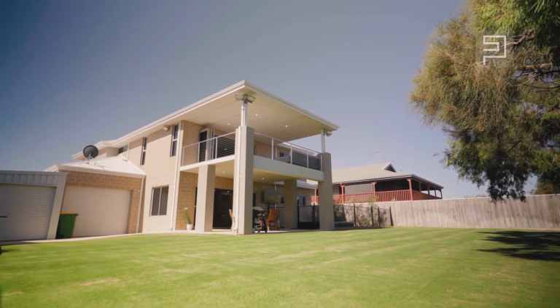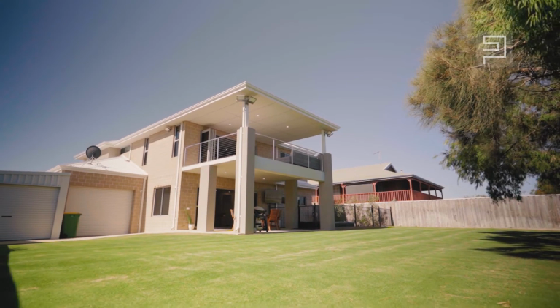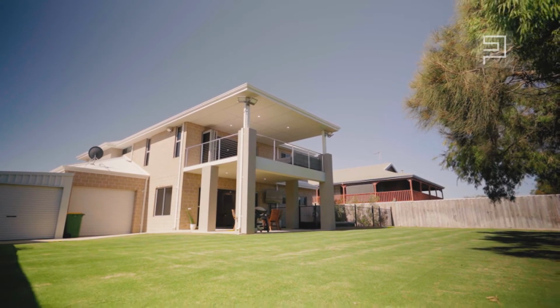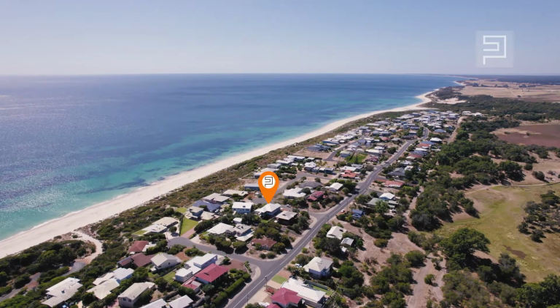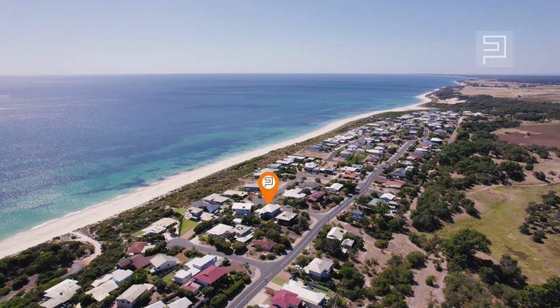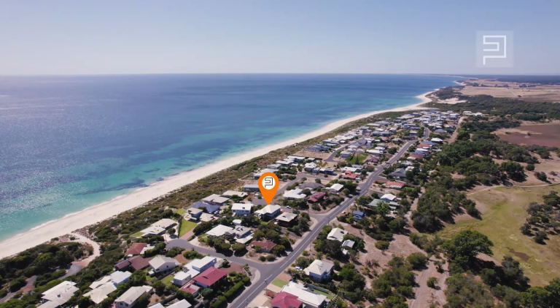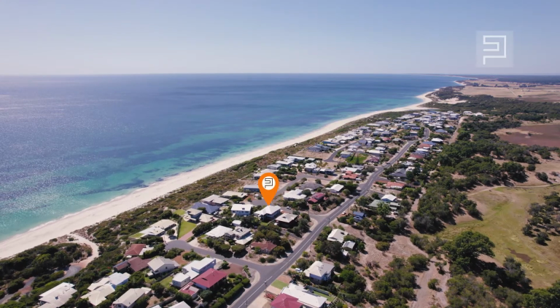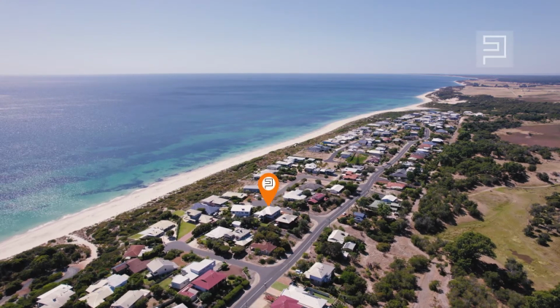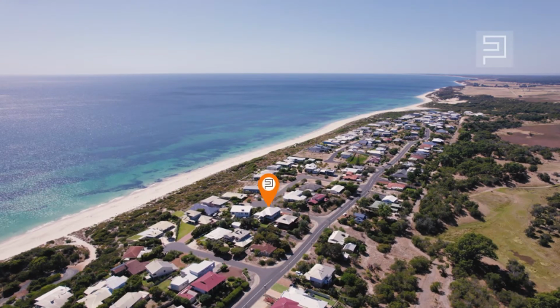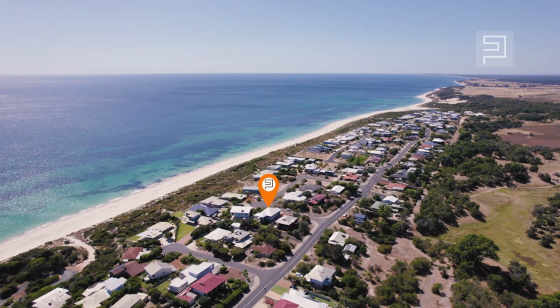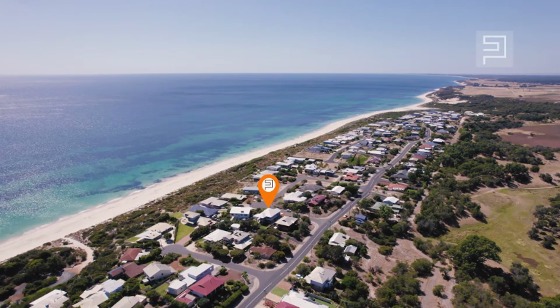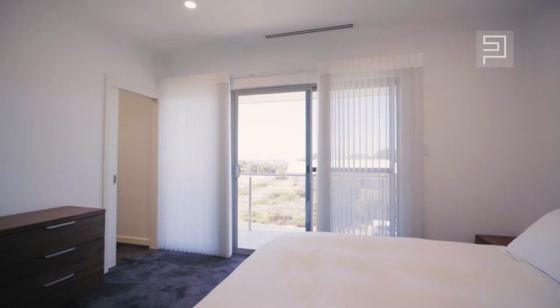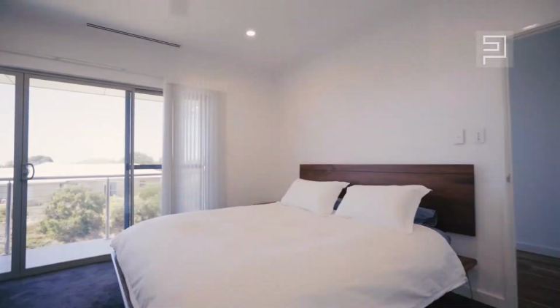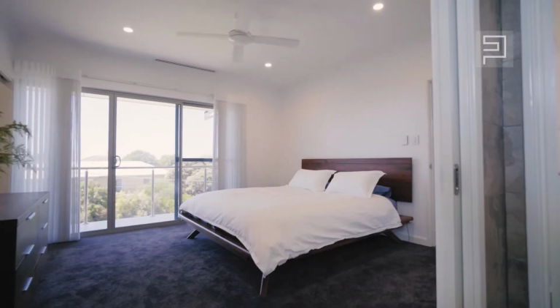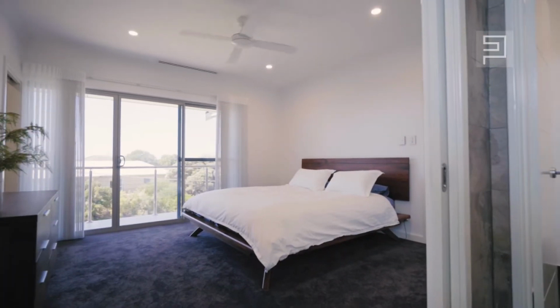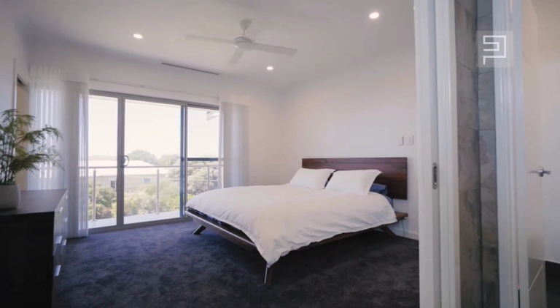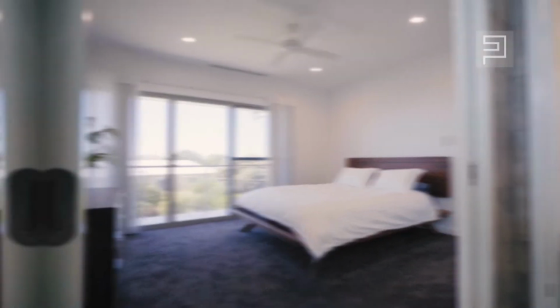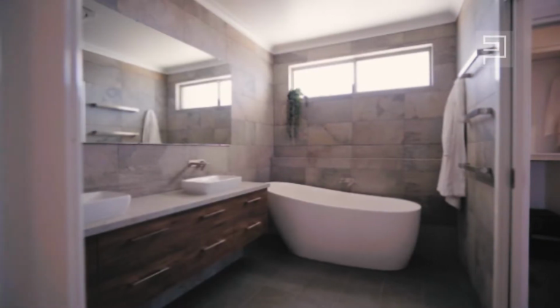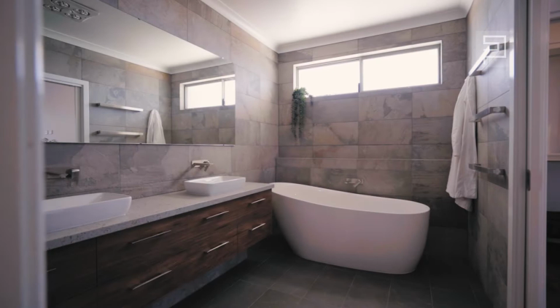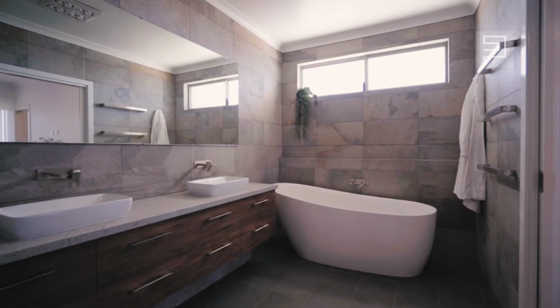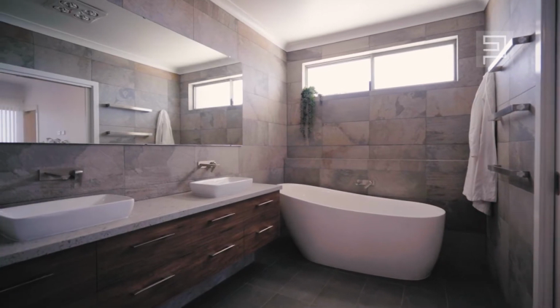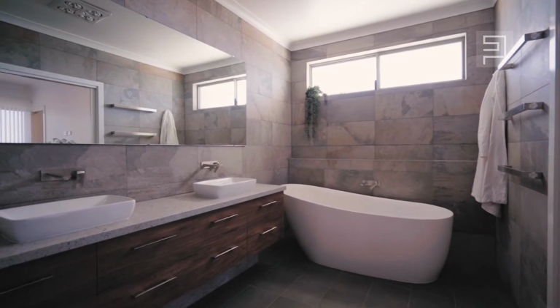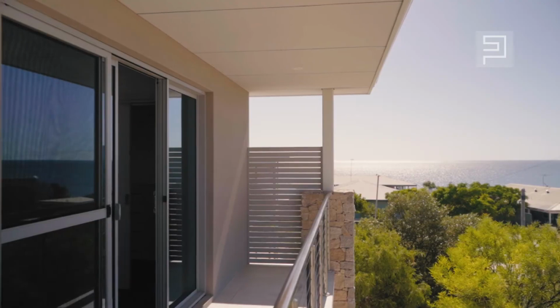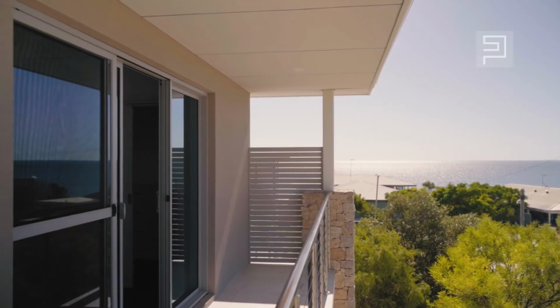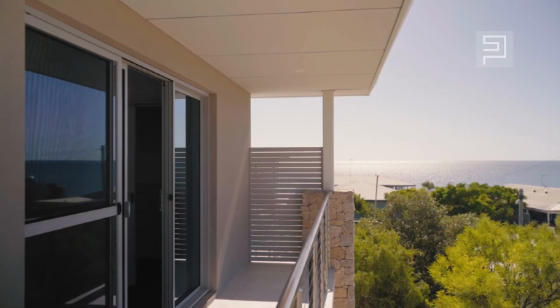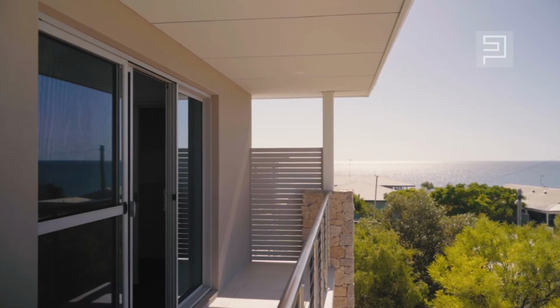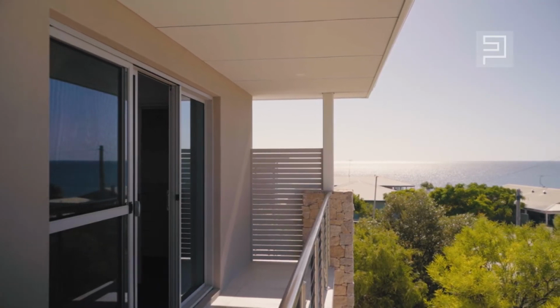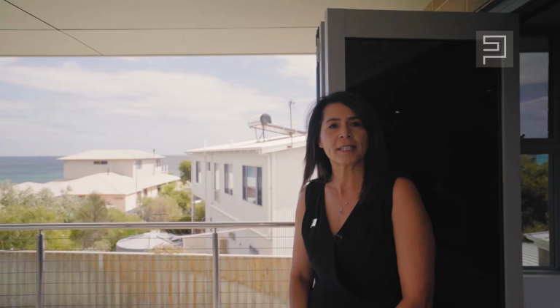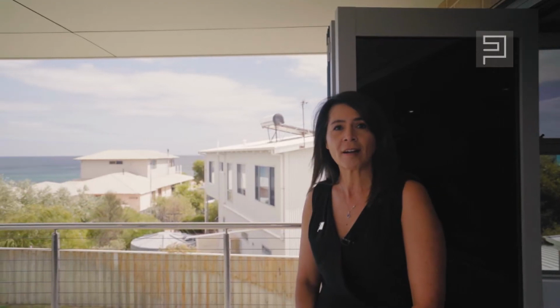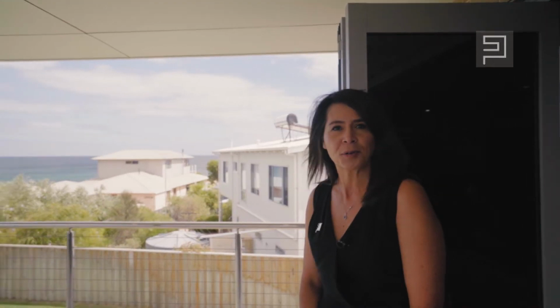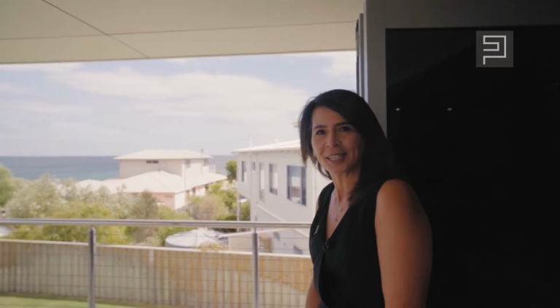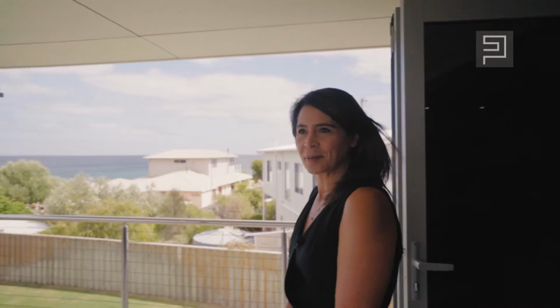Located in the sought-after northerly enclave of Peppermint Grove Beach, this residence offers an ultra-elevated position, capturing suburbs, sea and farmland vistas, along with a desirable northerly aspect.